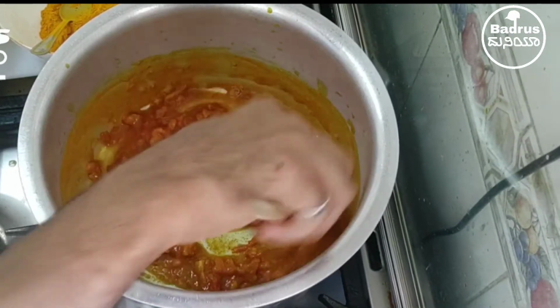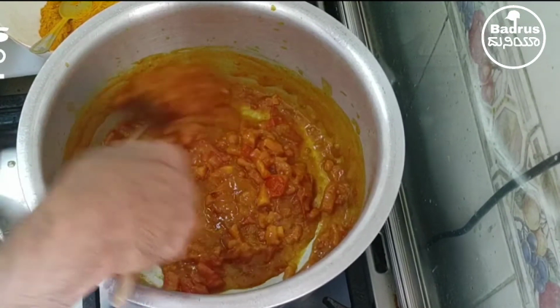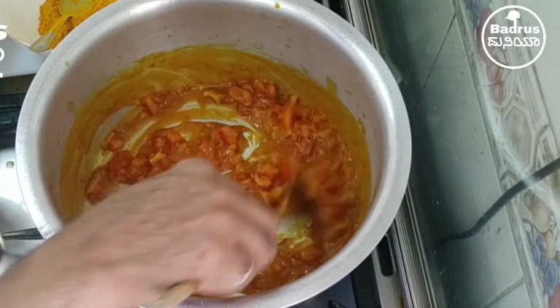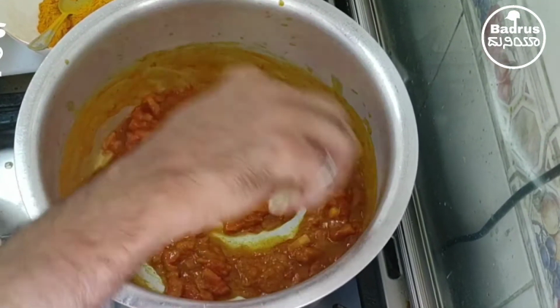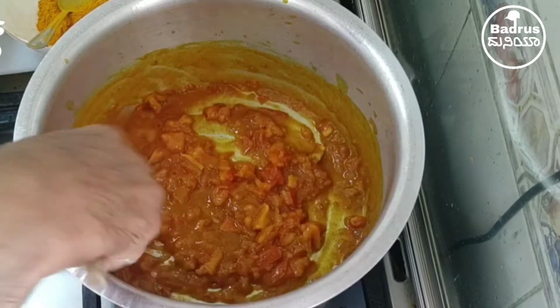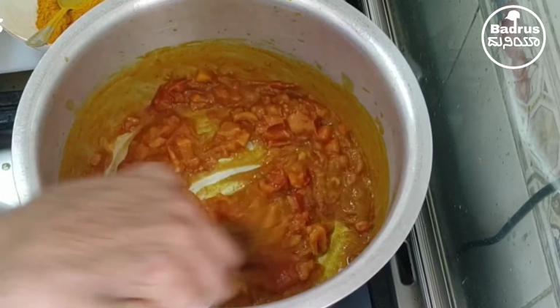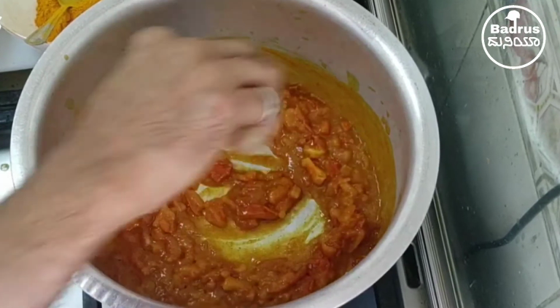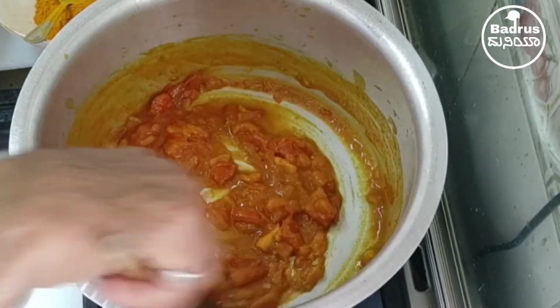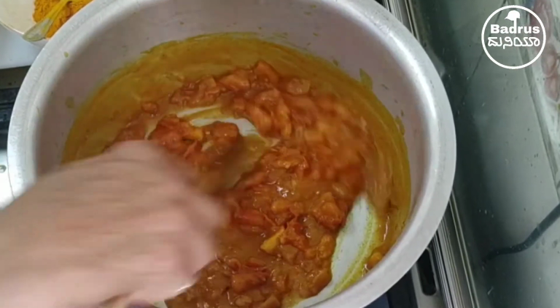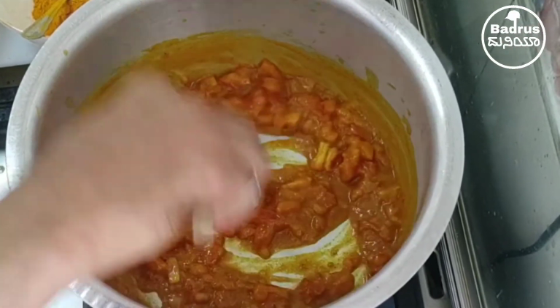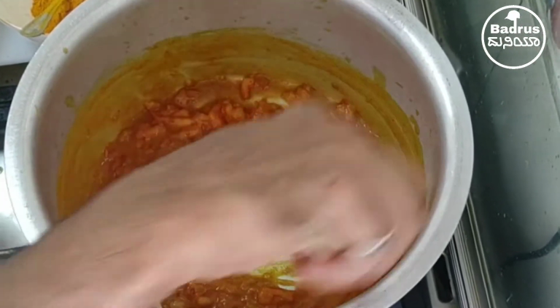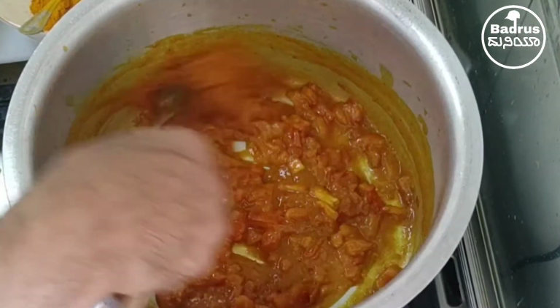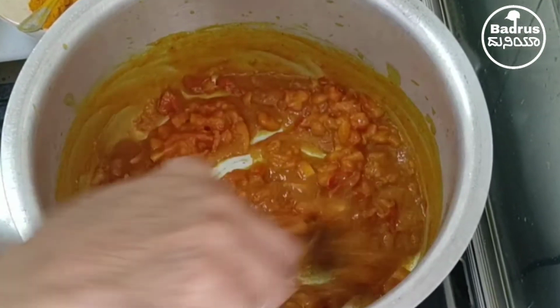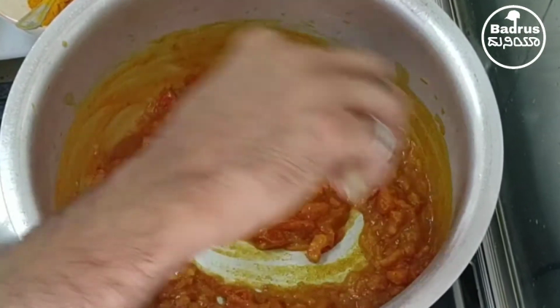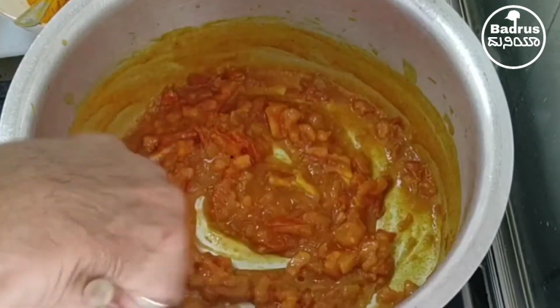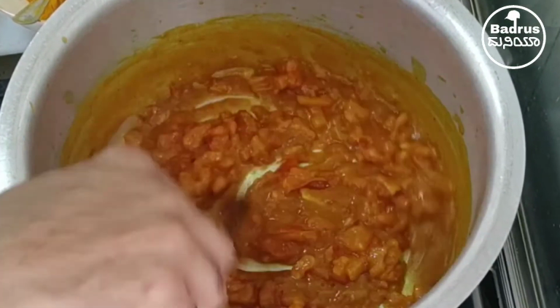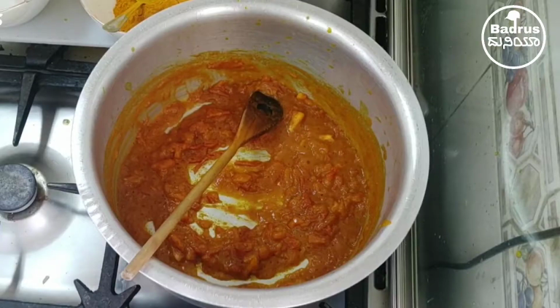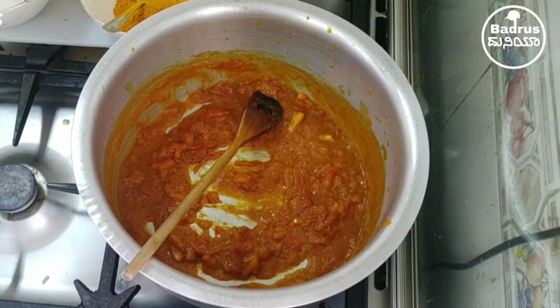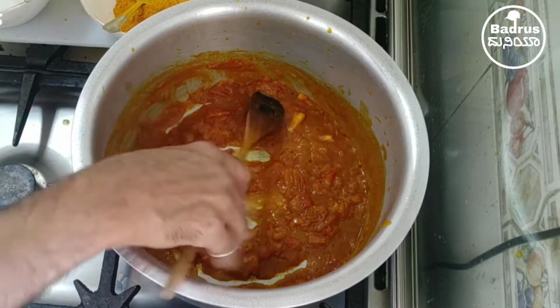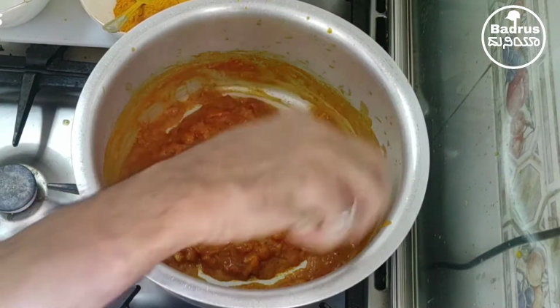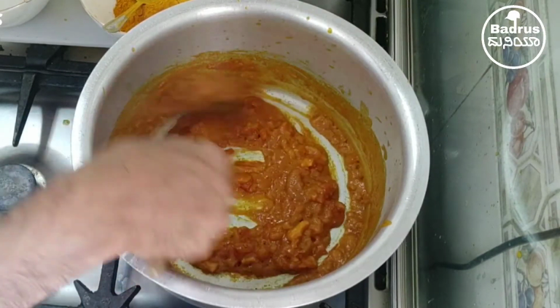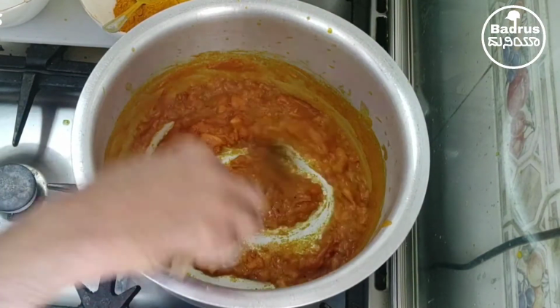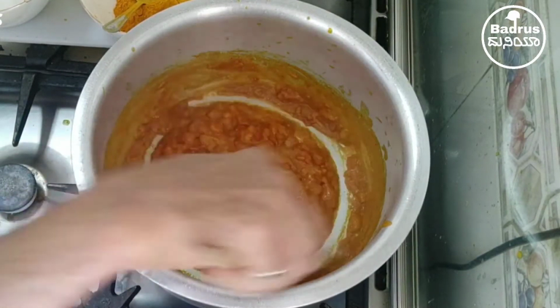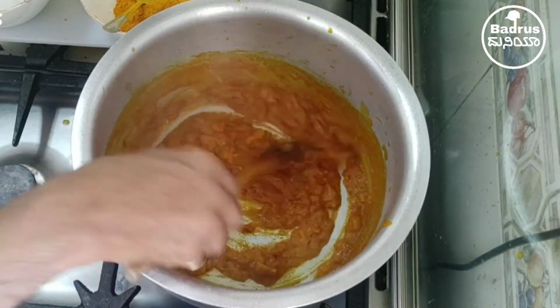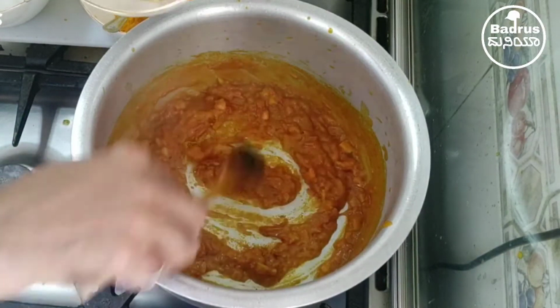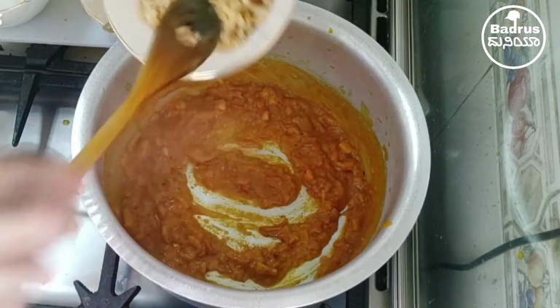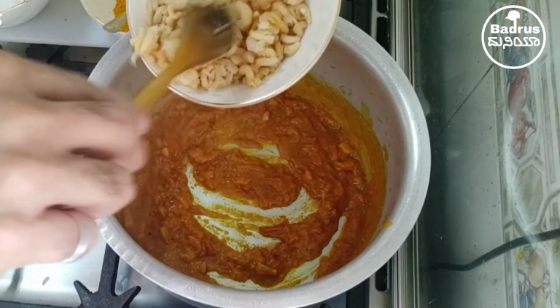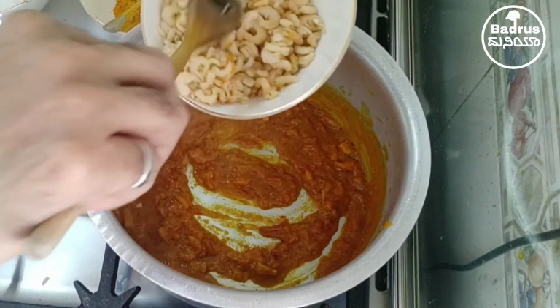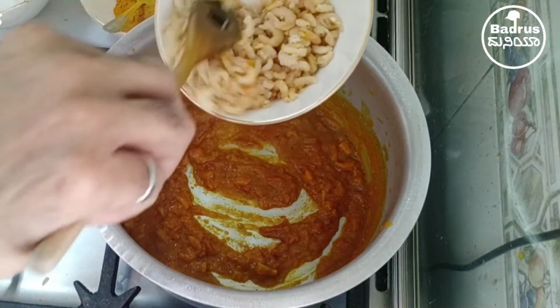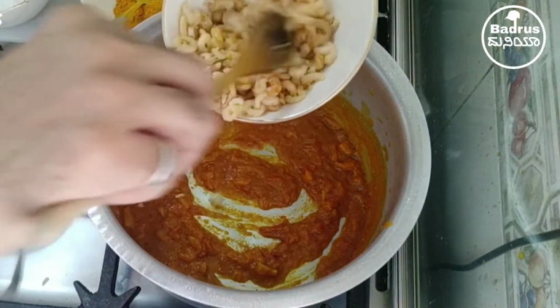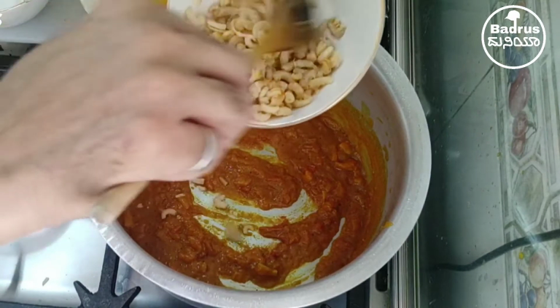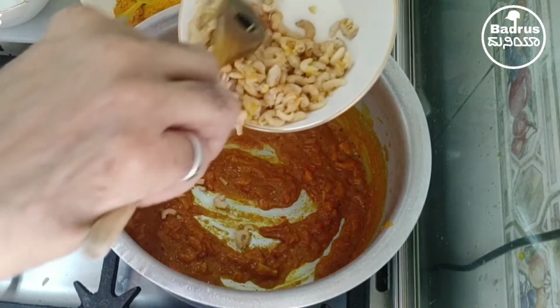Guys, please subscribe to my channel and press the bell icon and share it with your friends. Okay, now I will add dry shrimp.